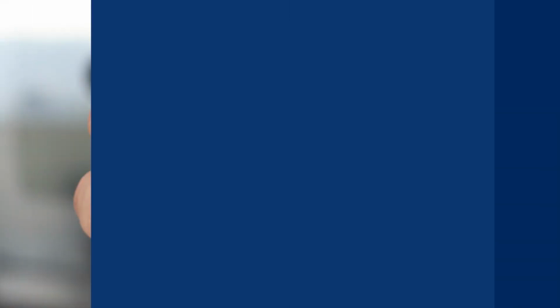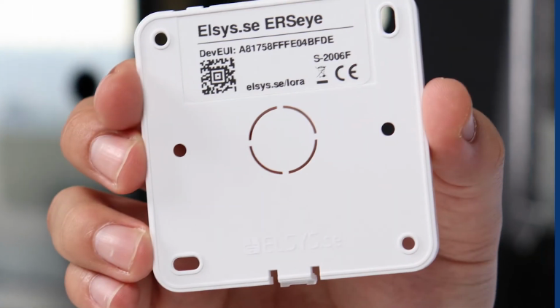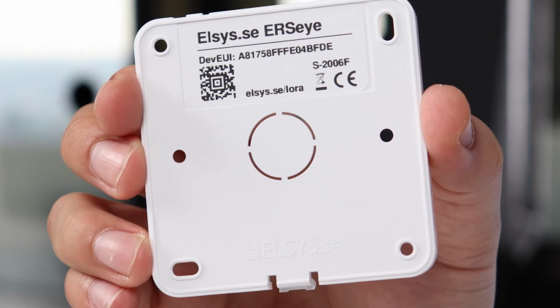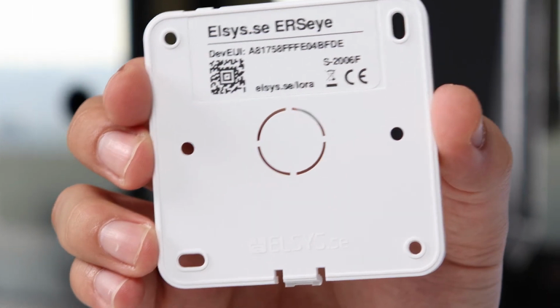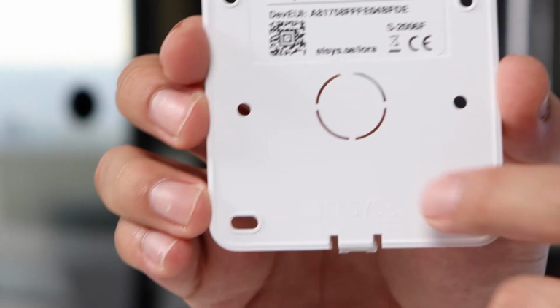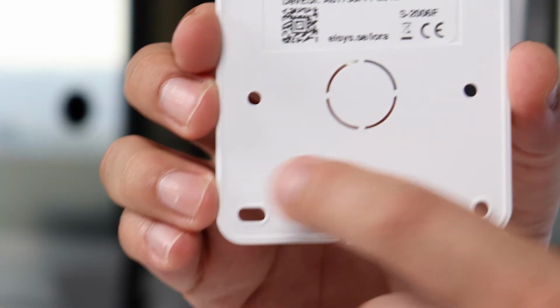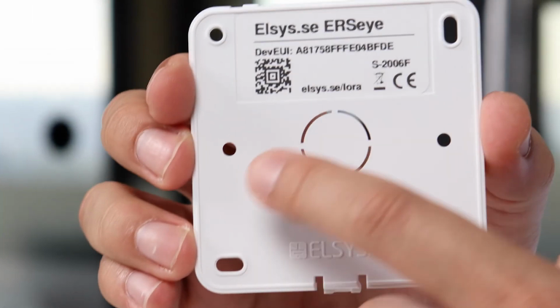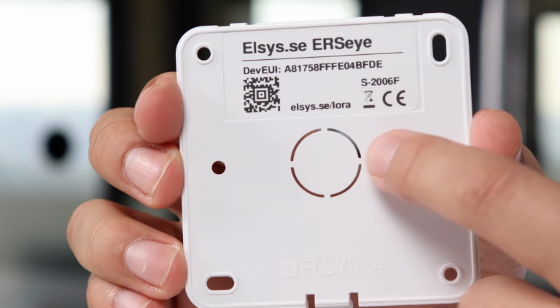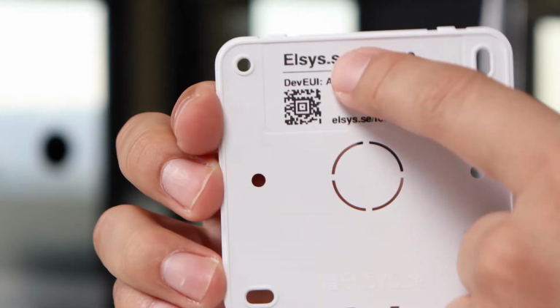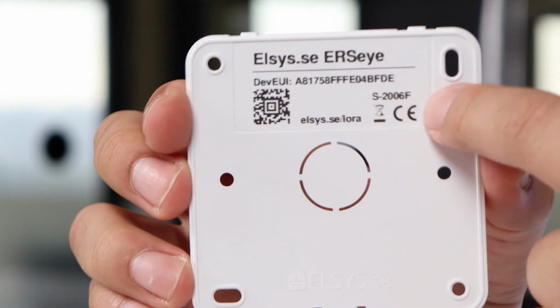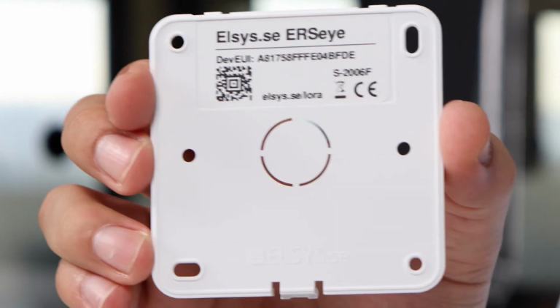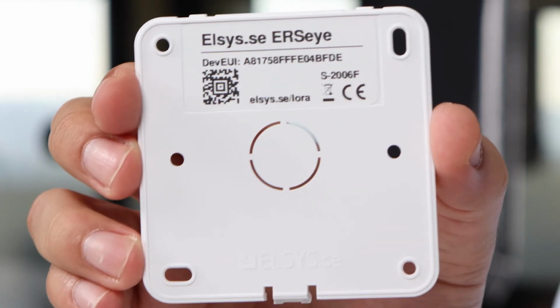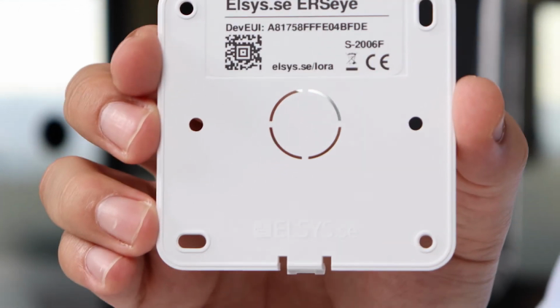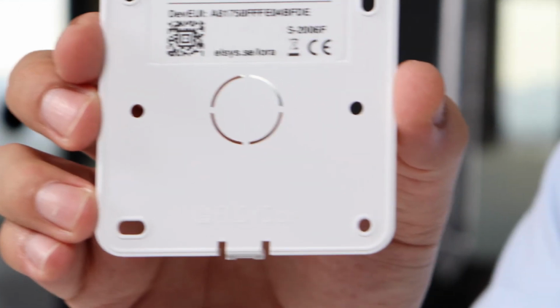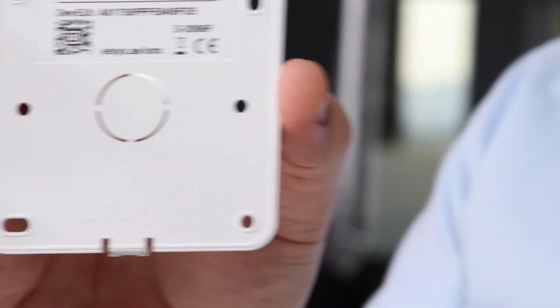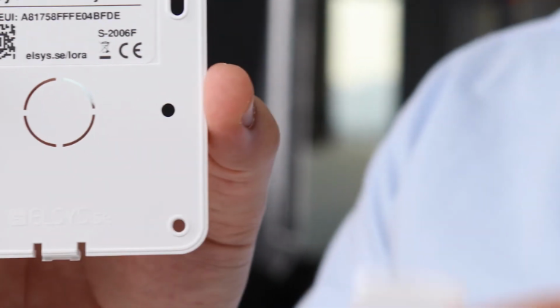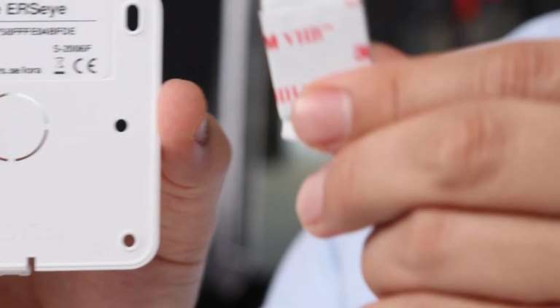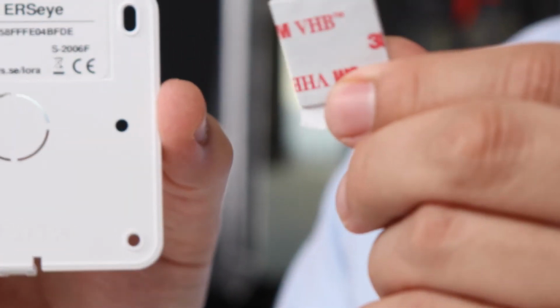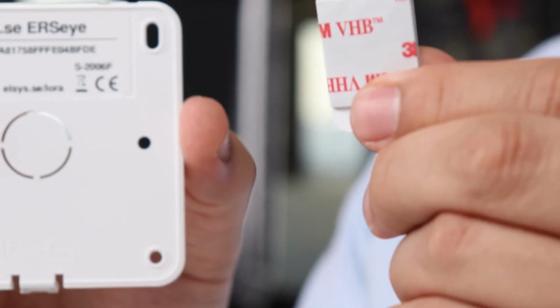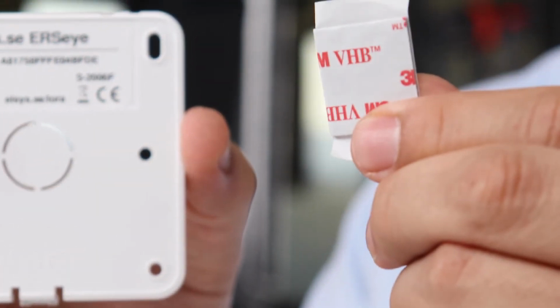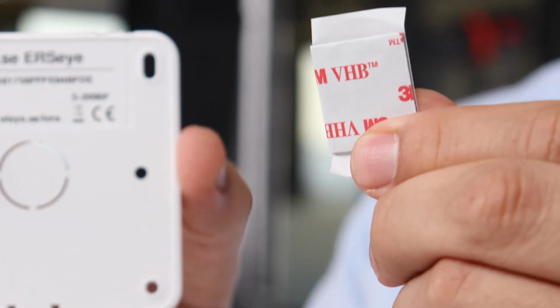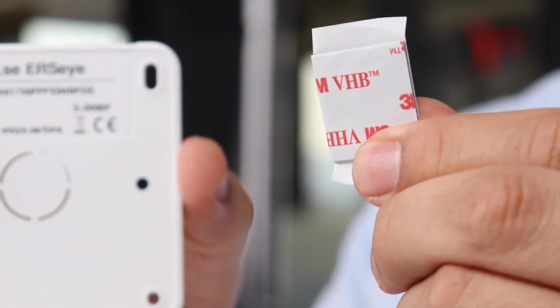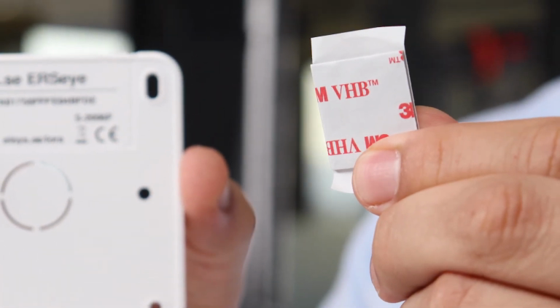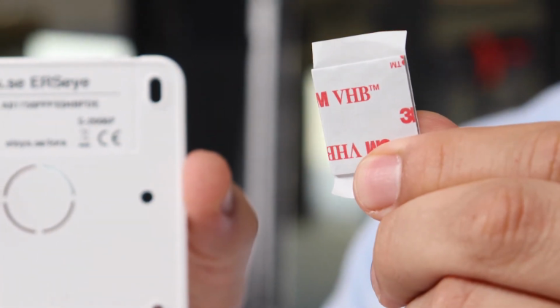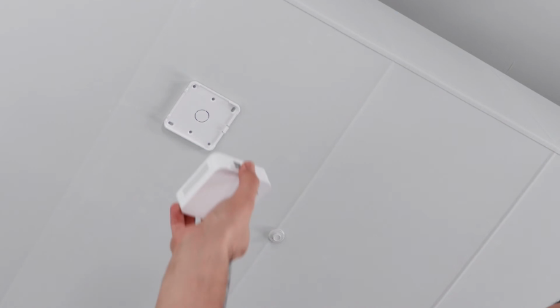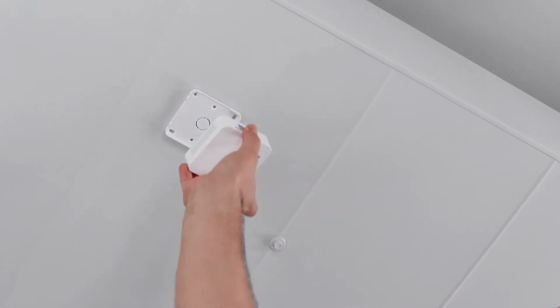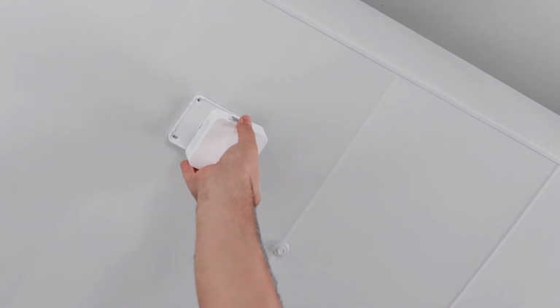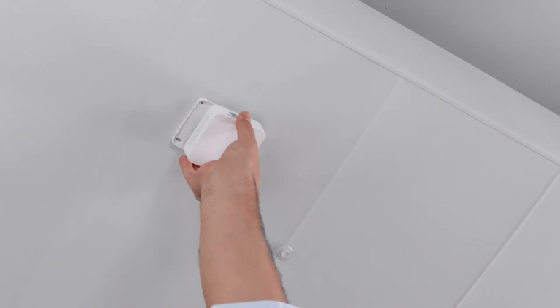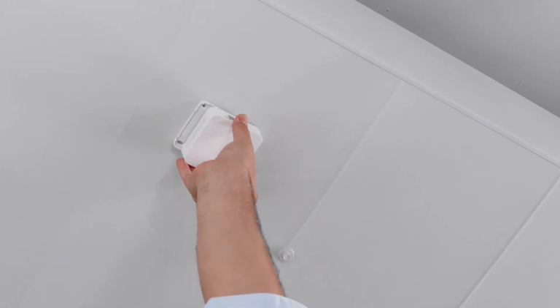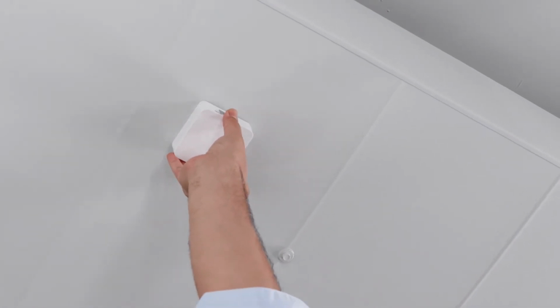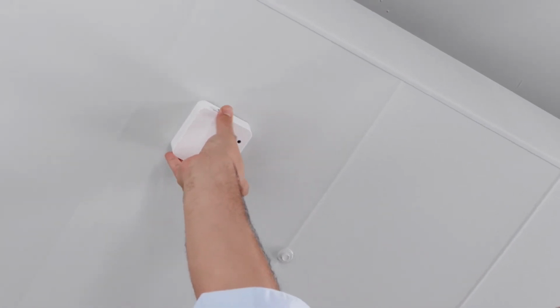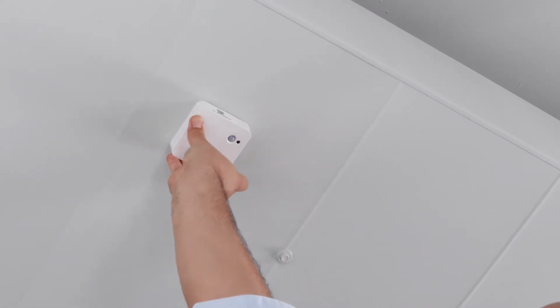Mount the back panel on the ceiling using some of the six mounting holes. It may also be mounted using double-sided tape. Once mounted, attach the sensor part to the back panel.